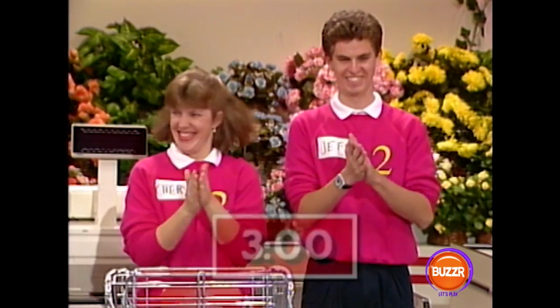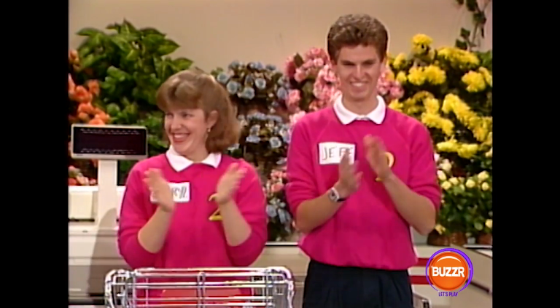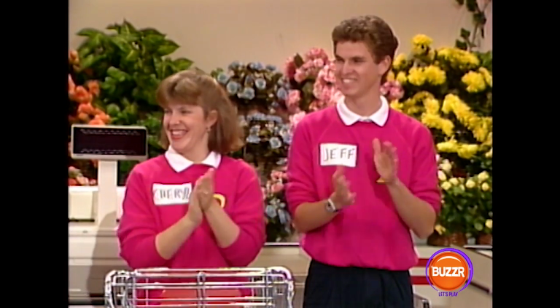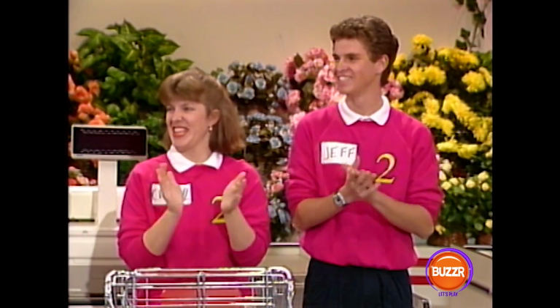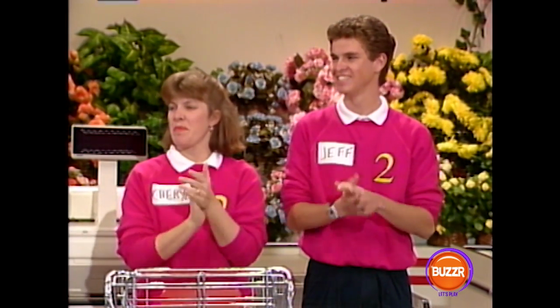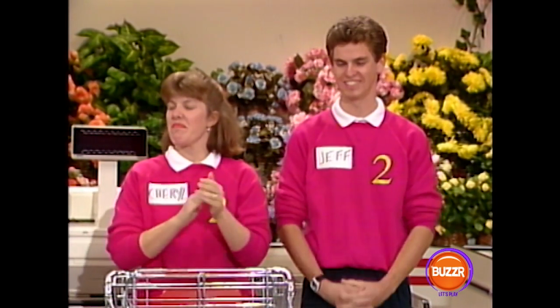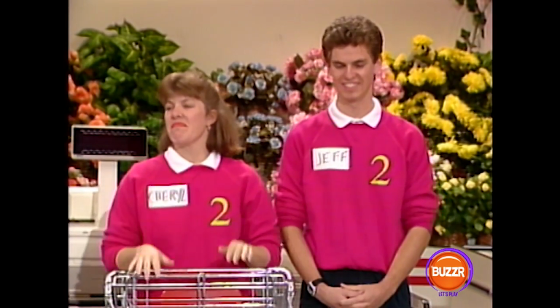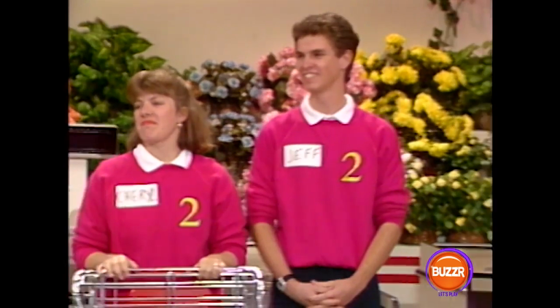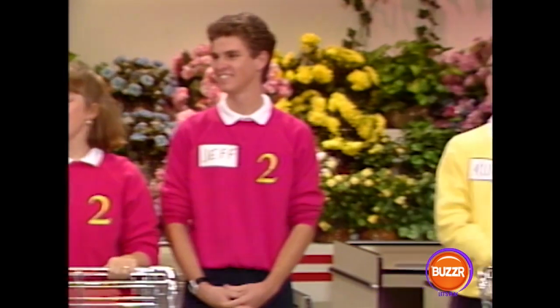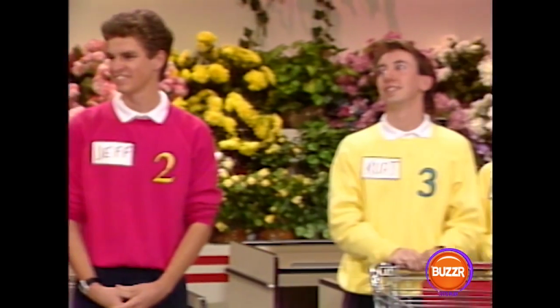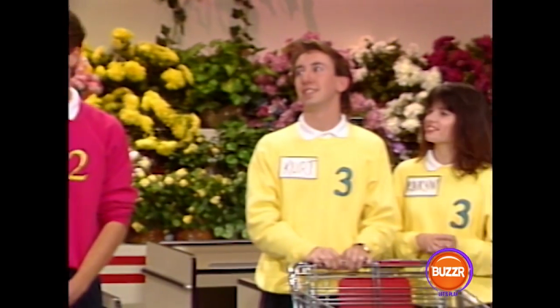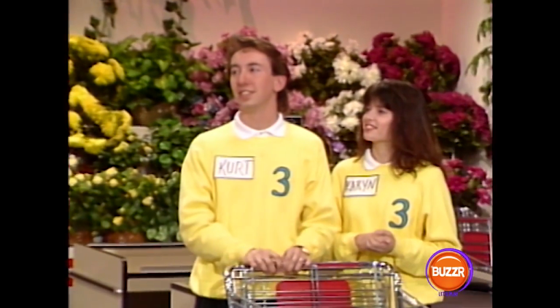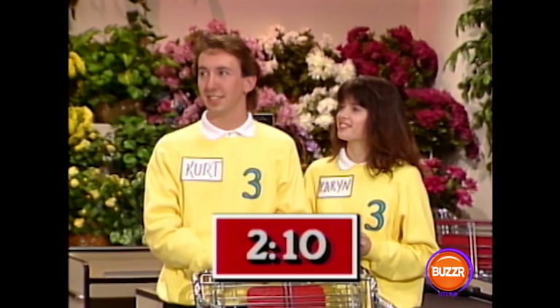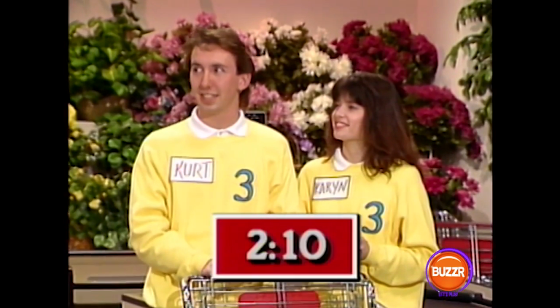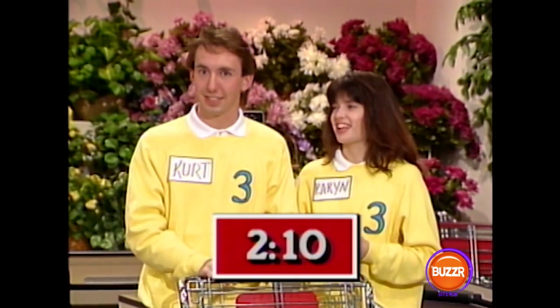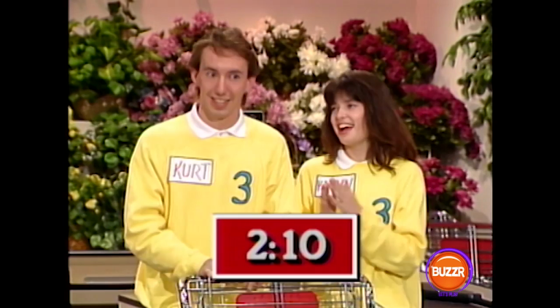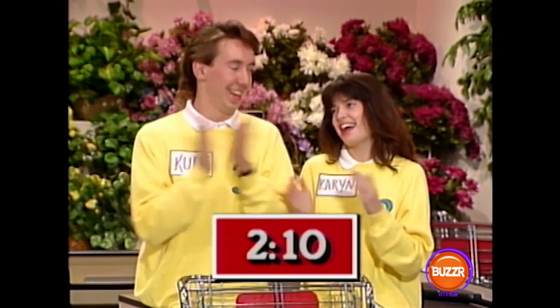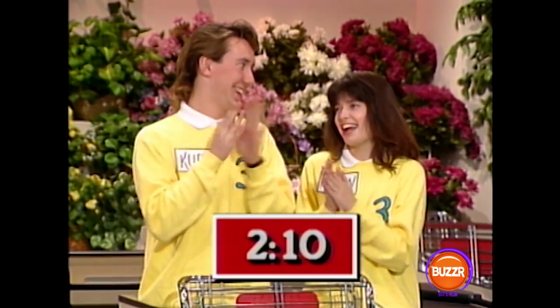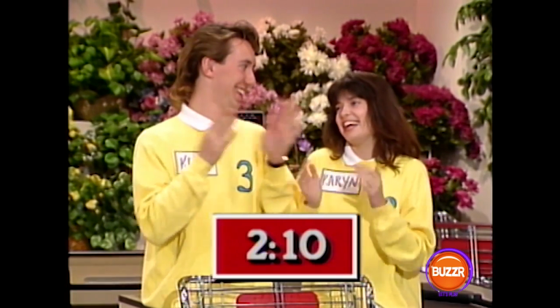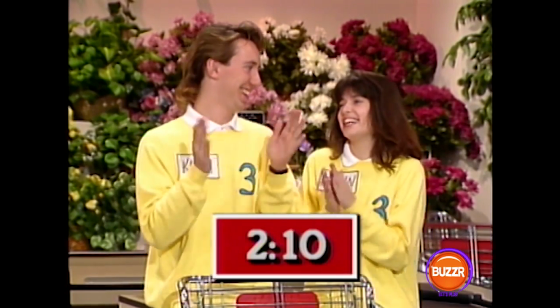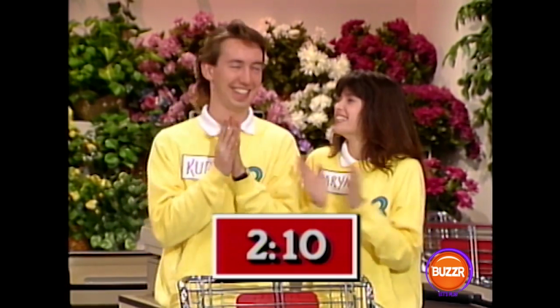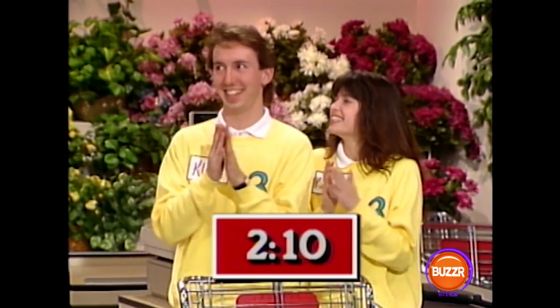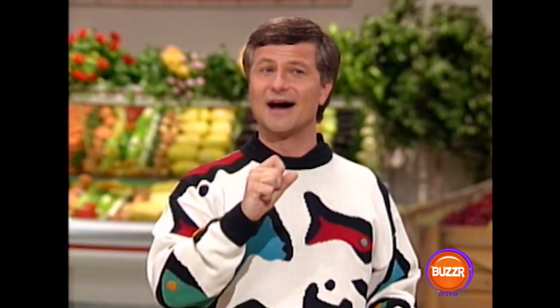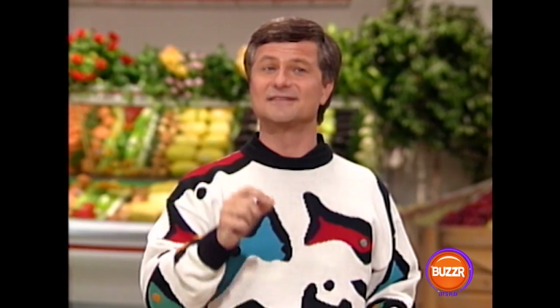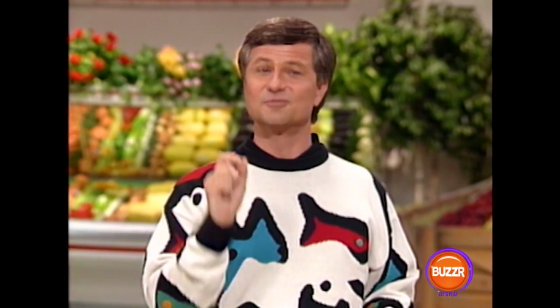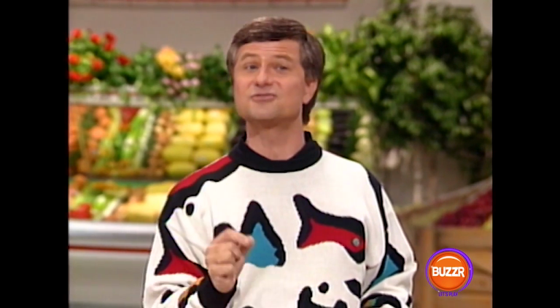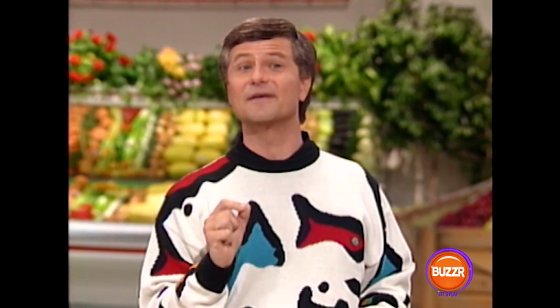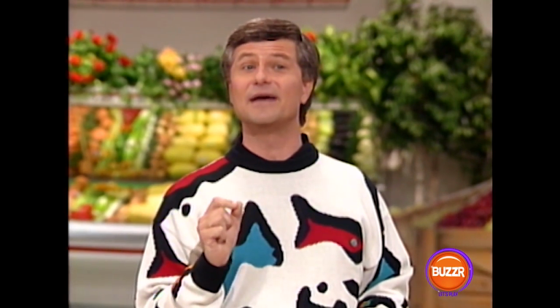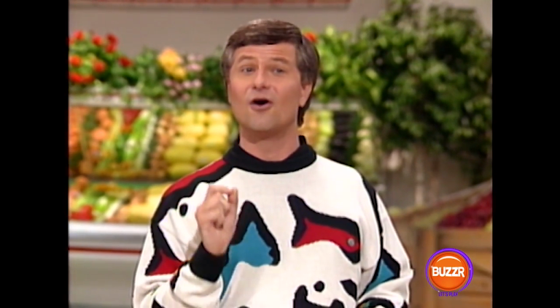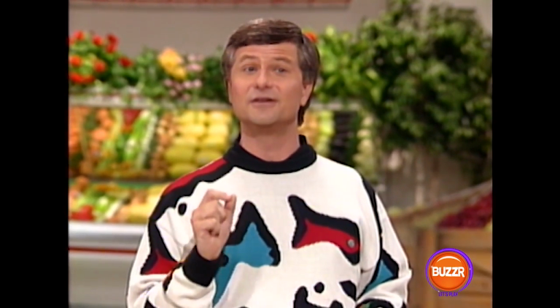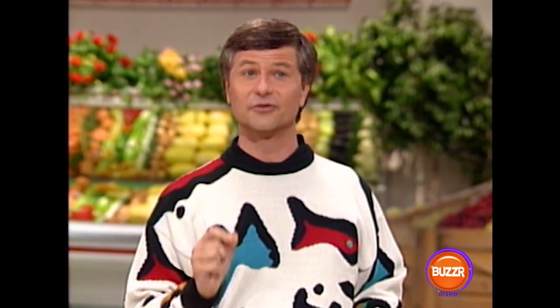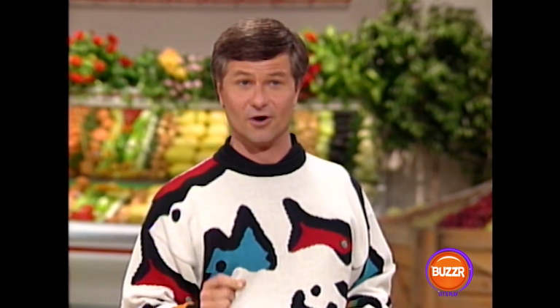So you guys are gonna start first. Karen and Kurt, you have two minutes and 10 seconds. But now remember, you guys, it's the smart shopping that makes all the difference in the world.